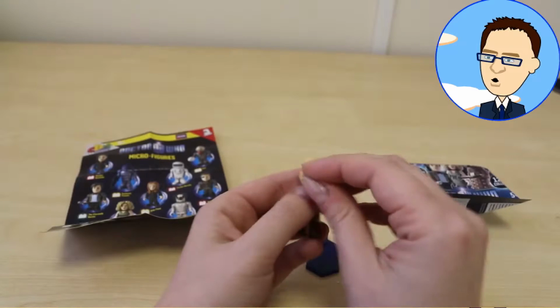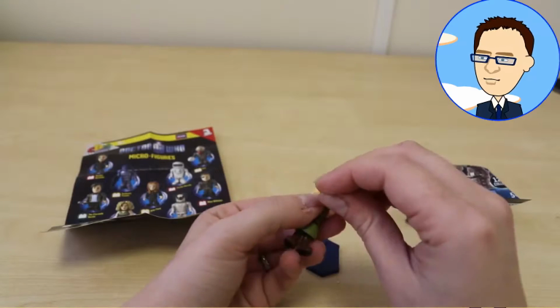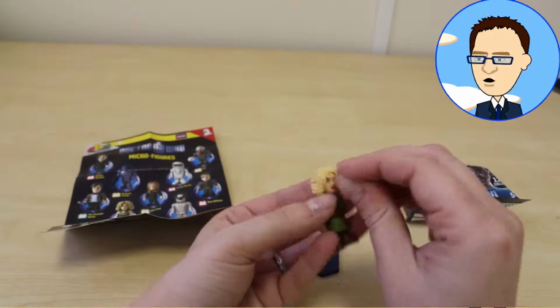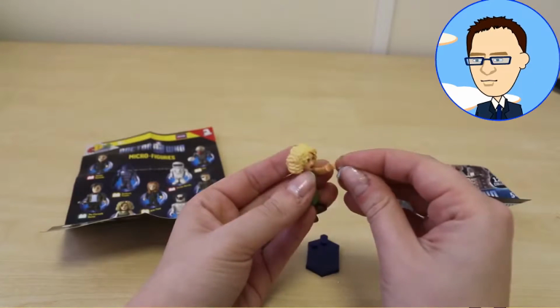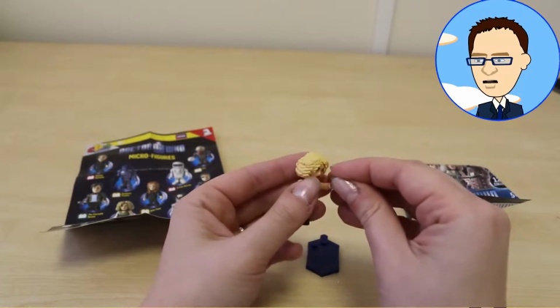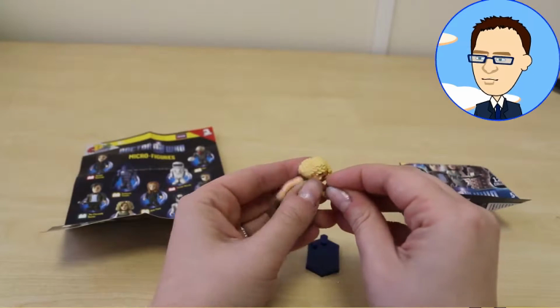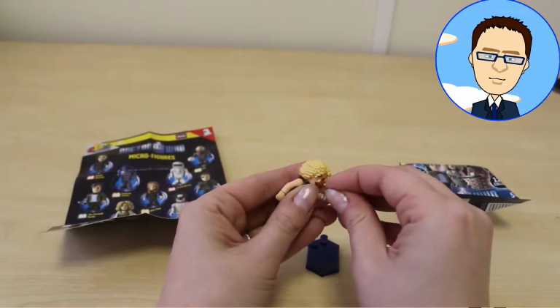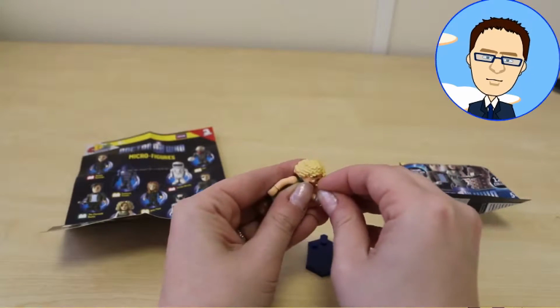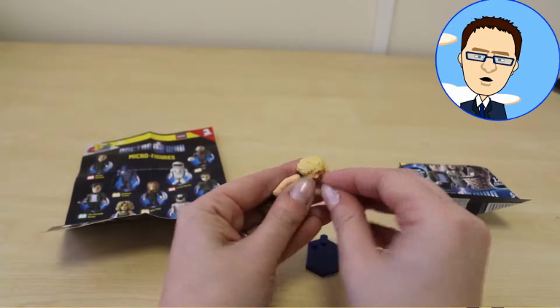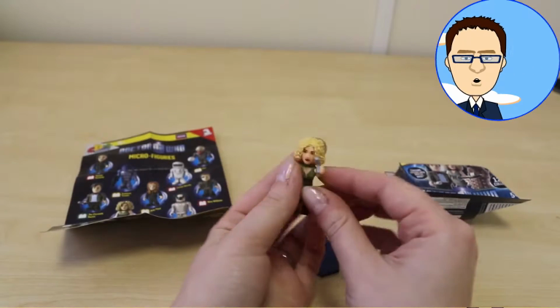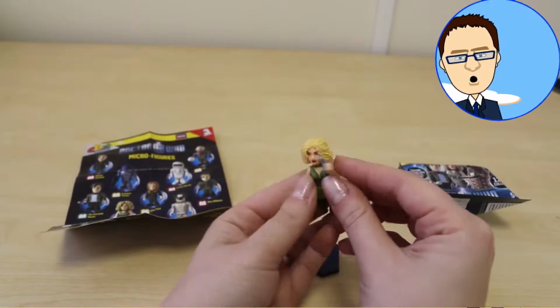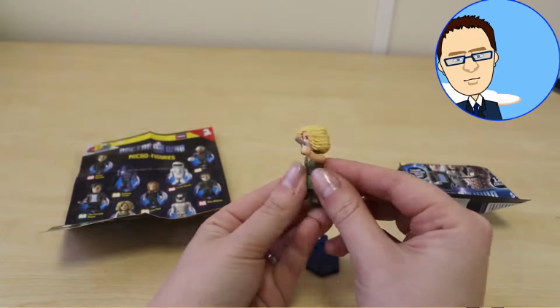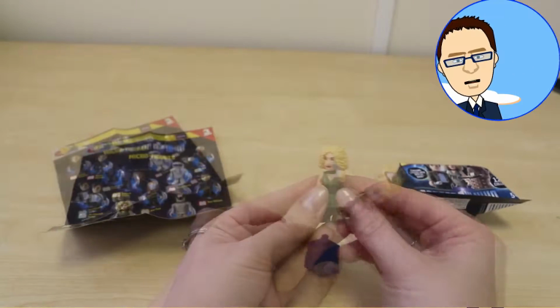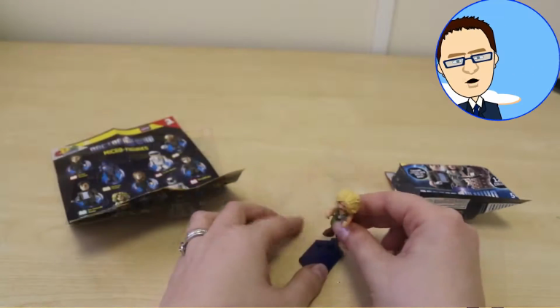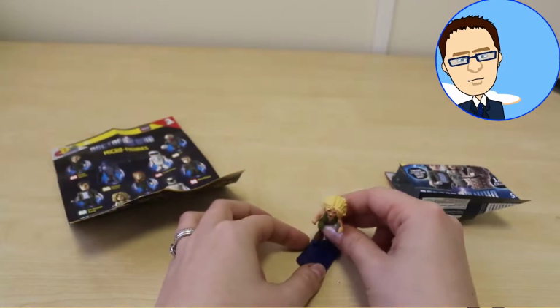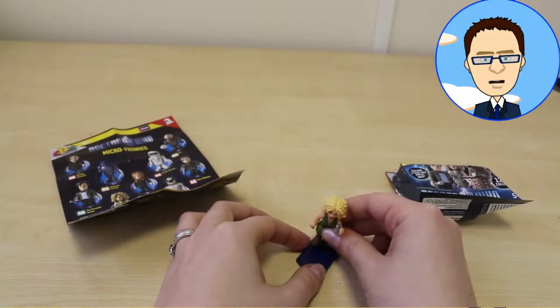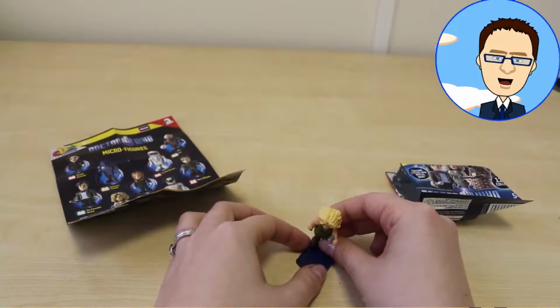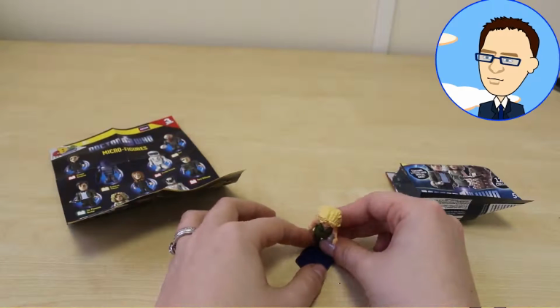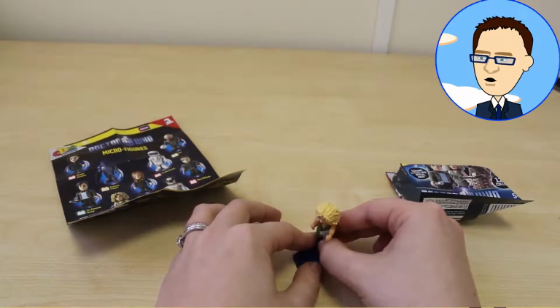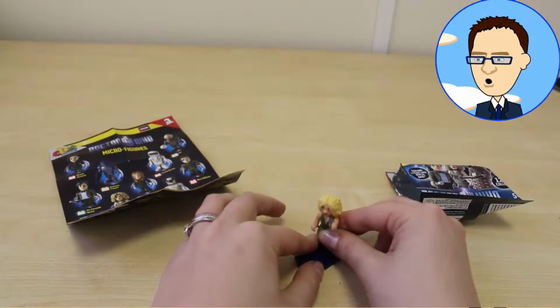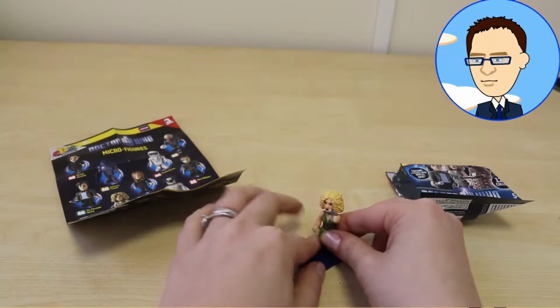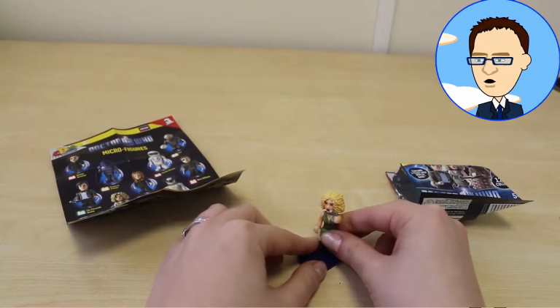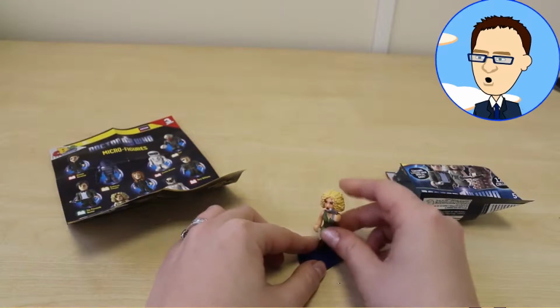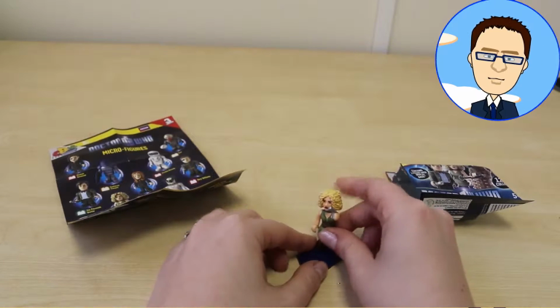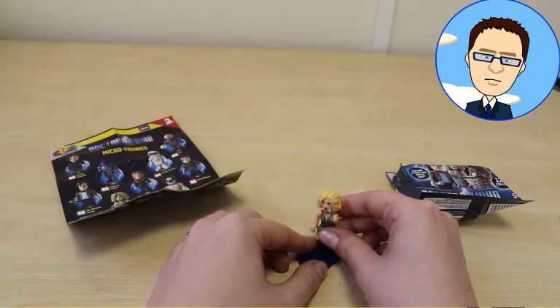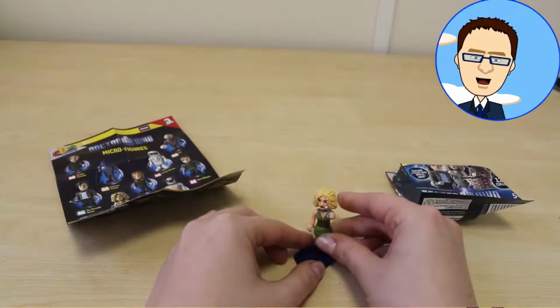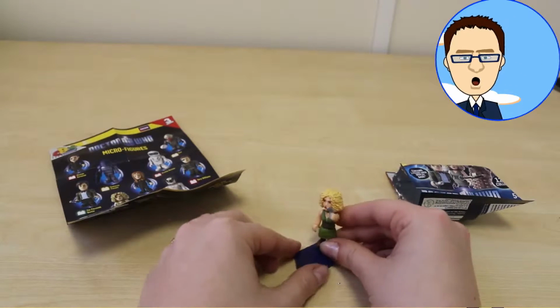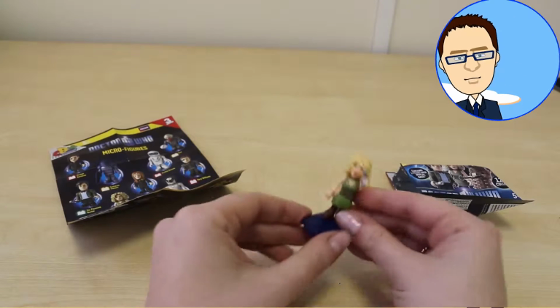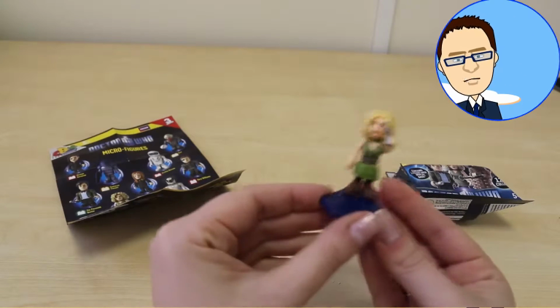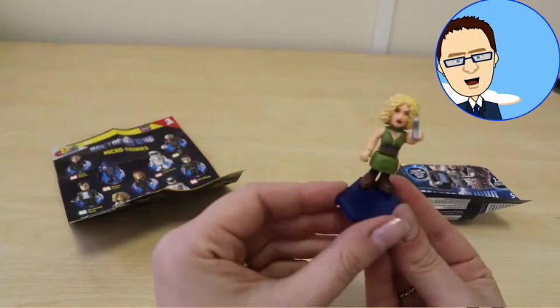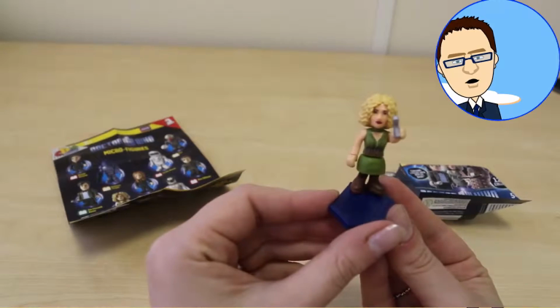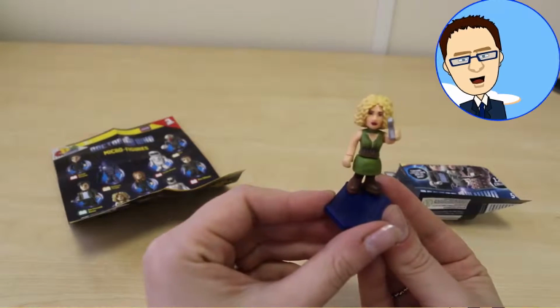Do you like that? I do. River Song is one tough cookie. Let's clip her onto that little stand, and there we go. And there you have River Song micro blind bag figure.